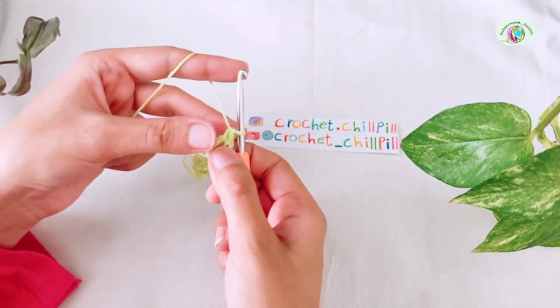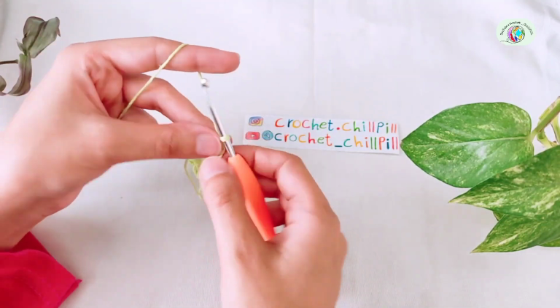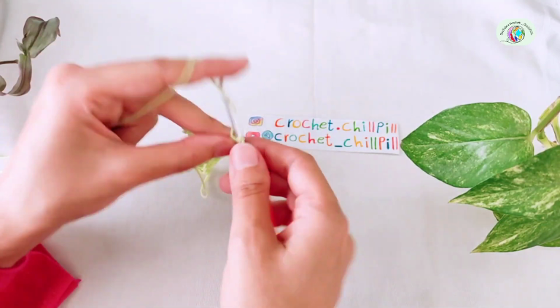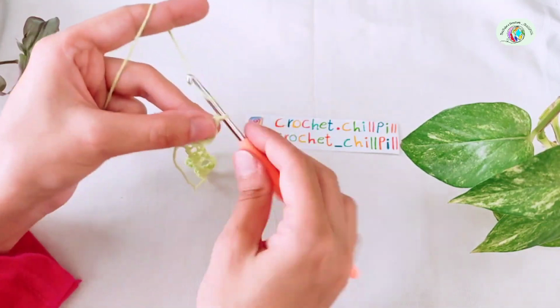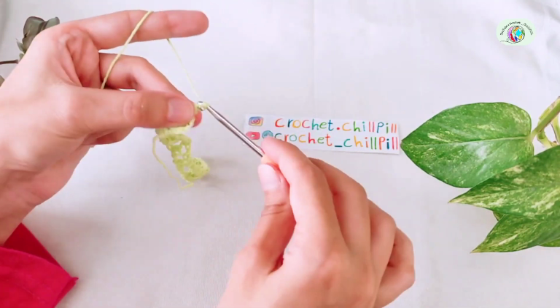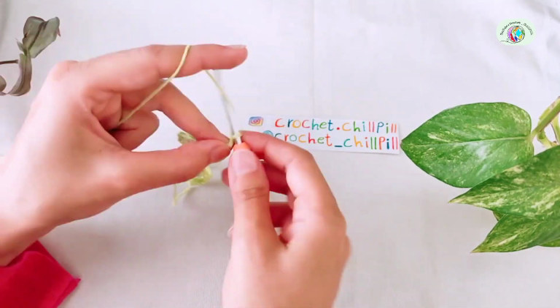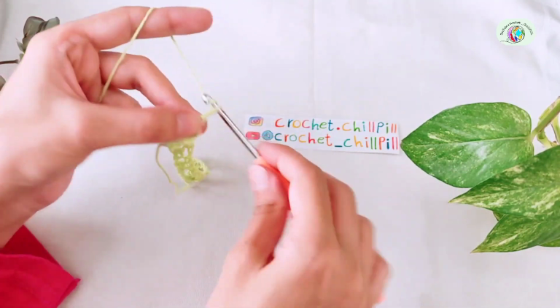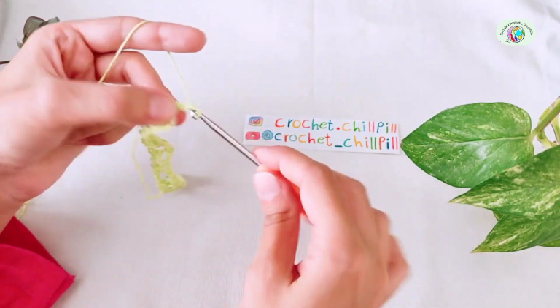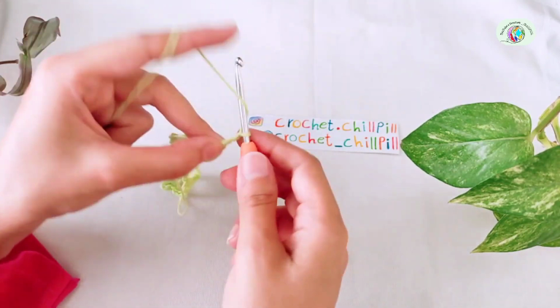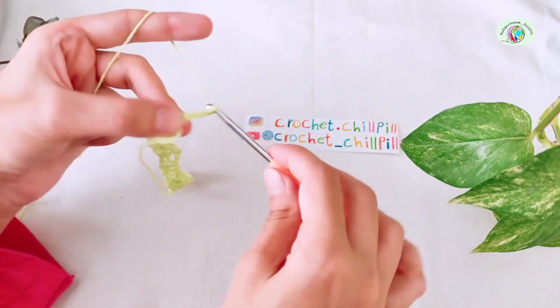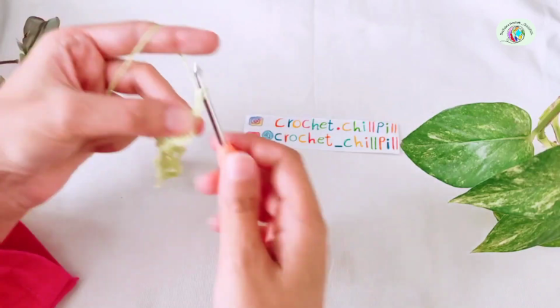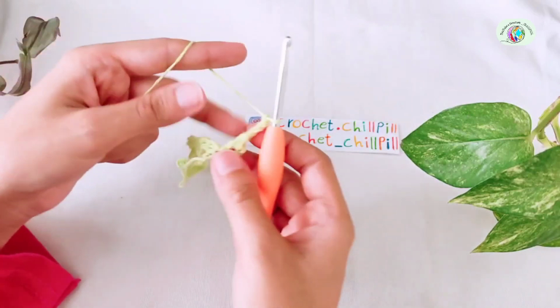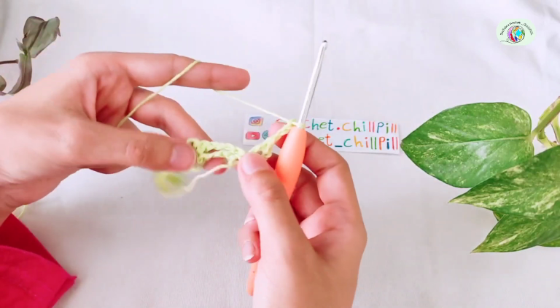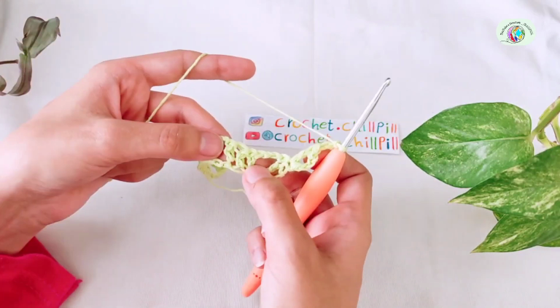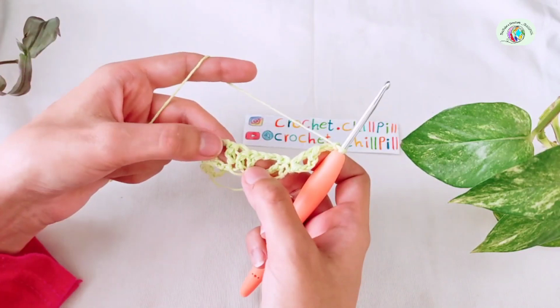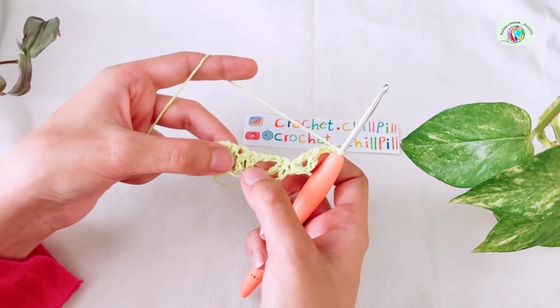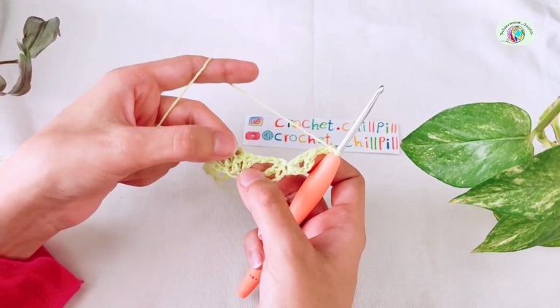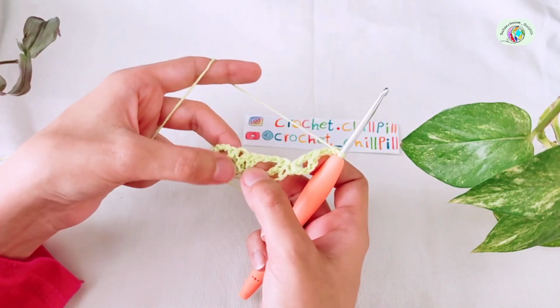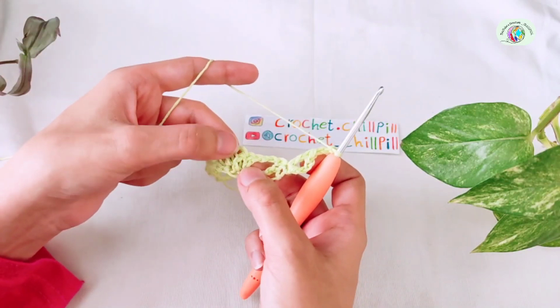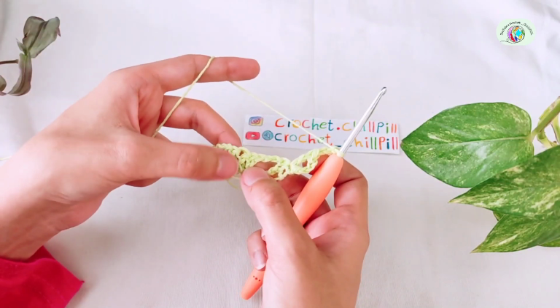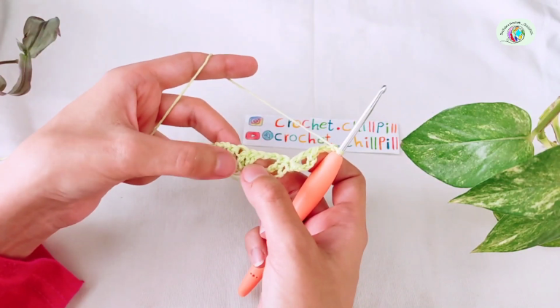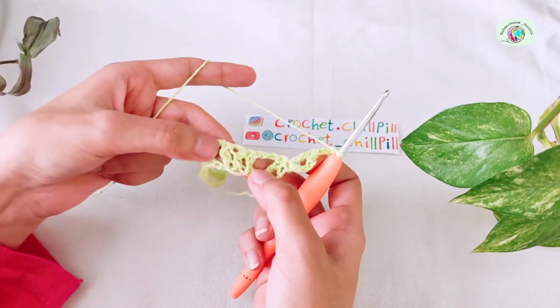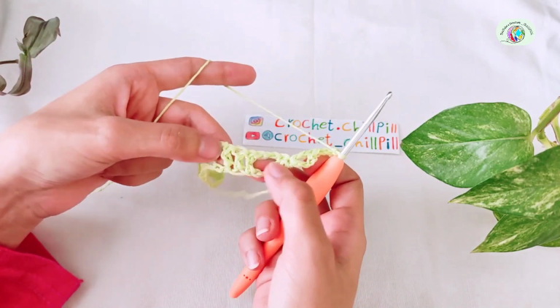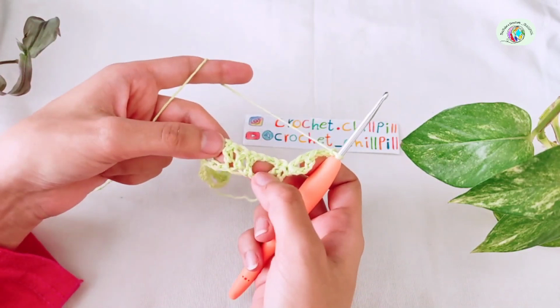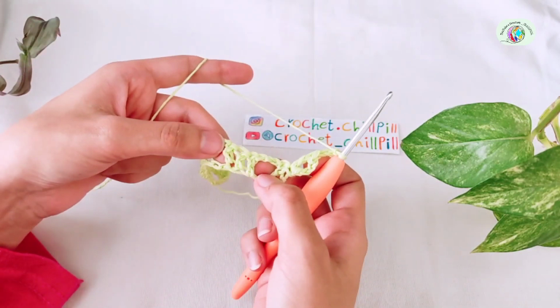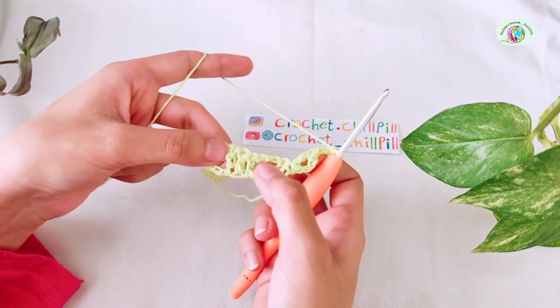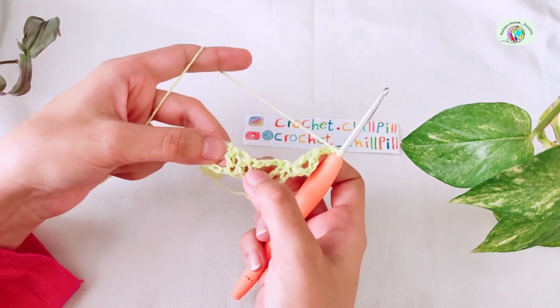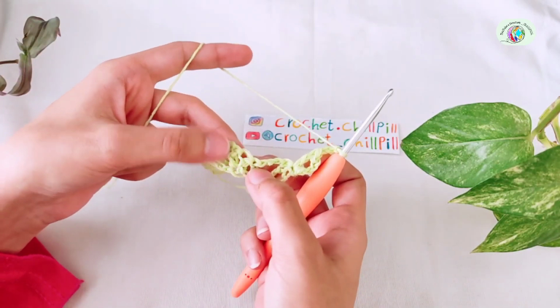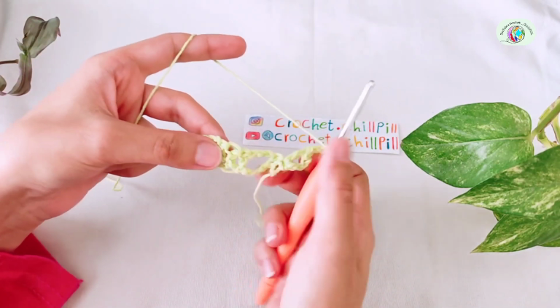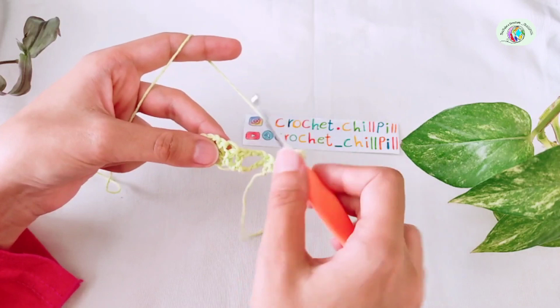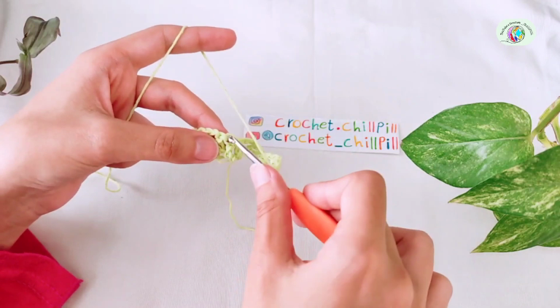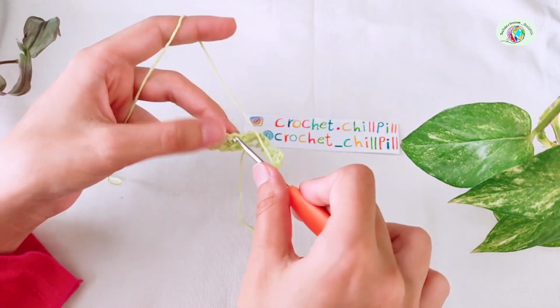Chain 3. In the middle double crochet of your previous row, make a single crochet.